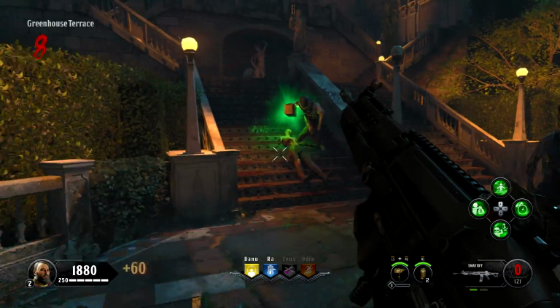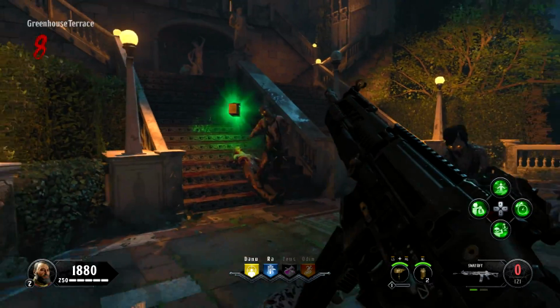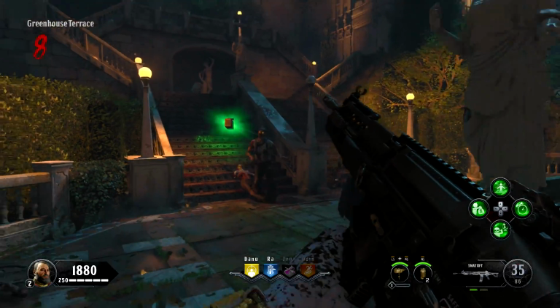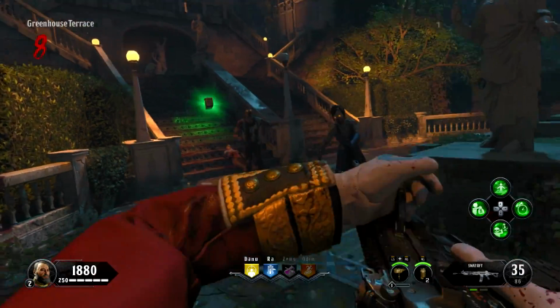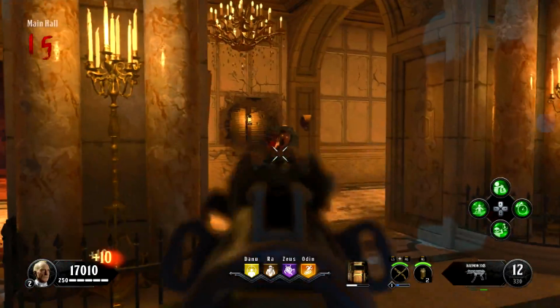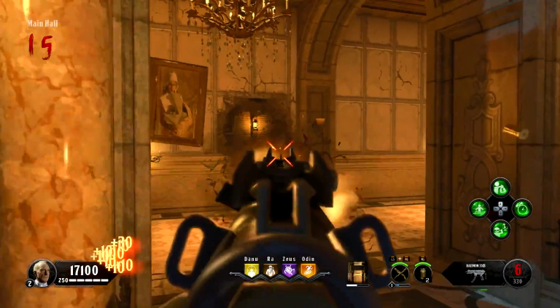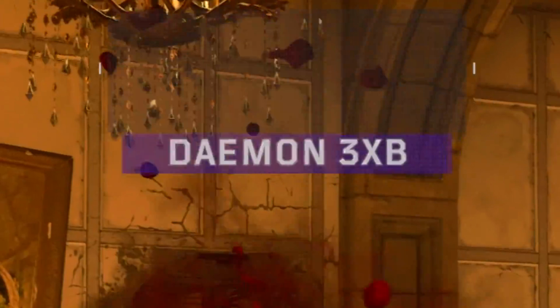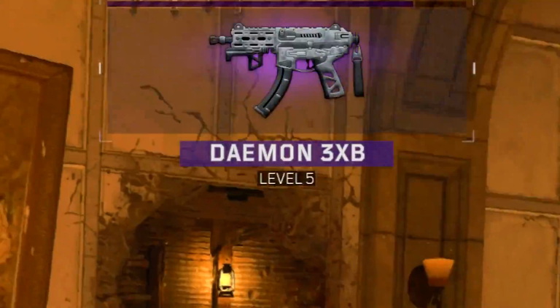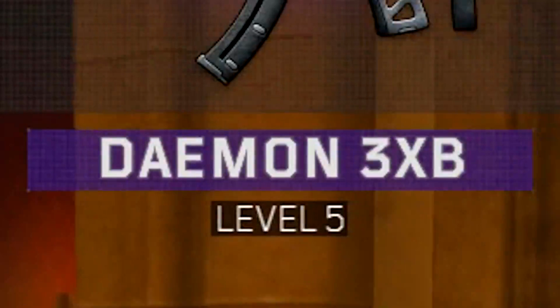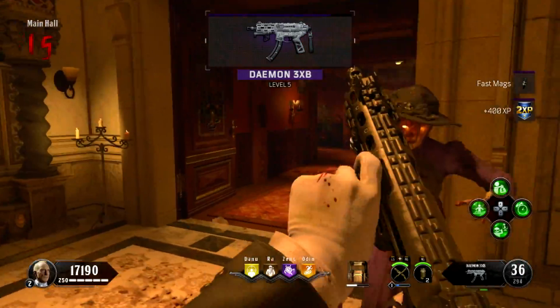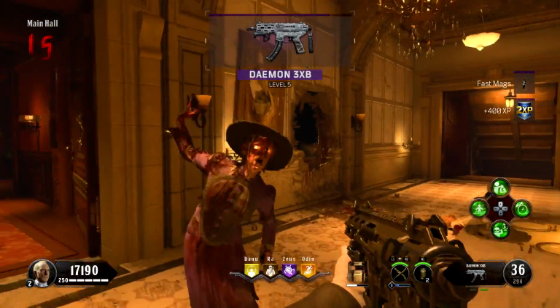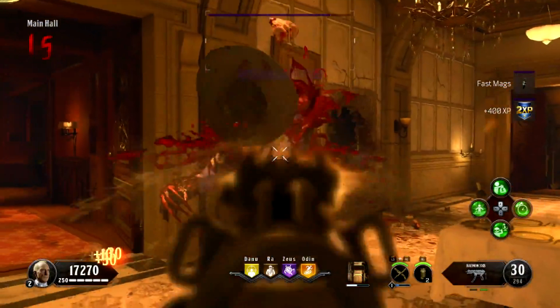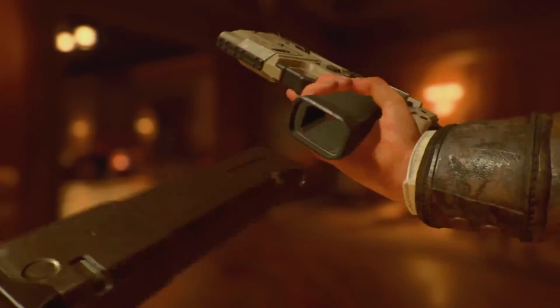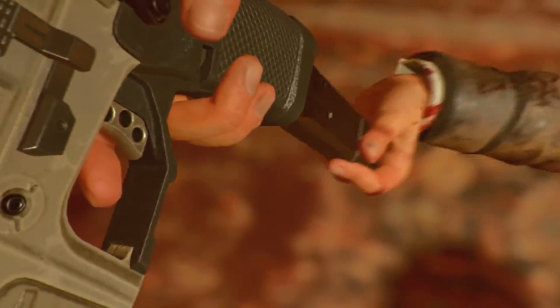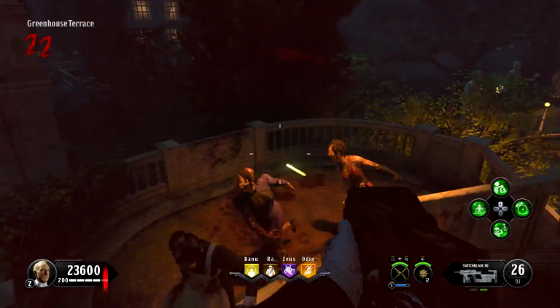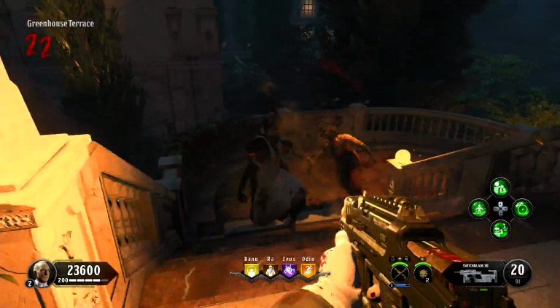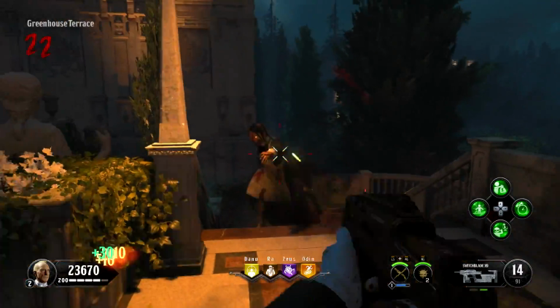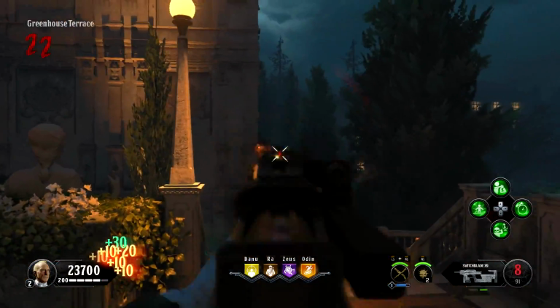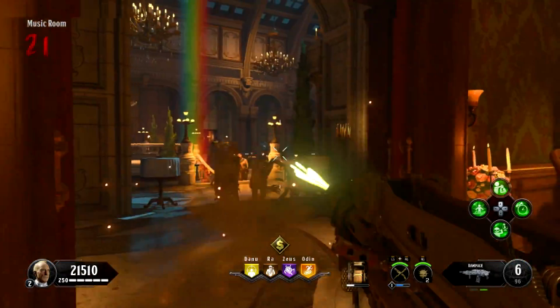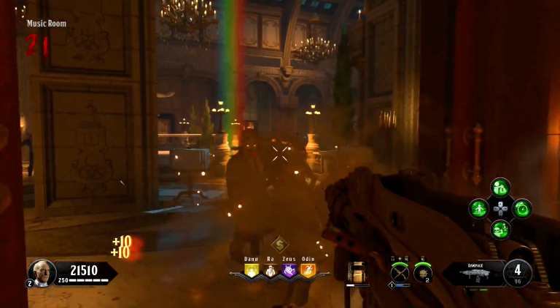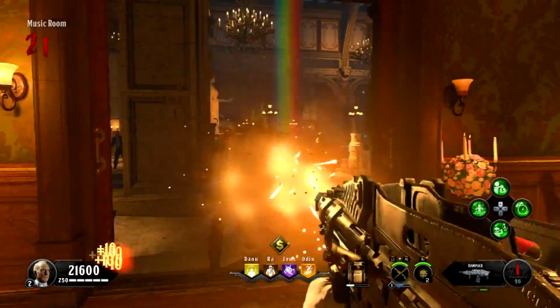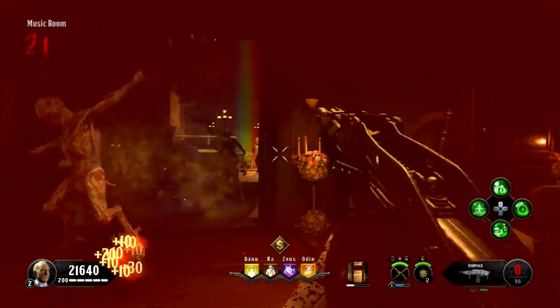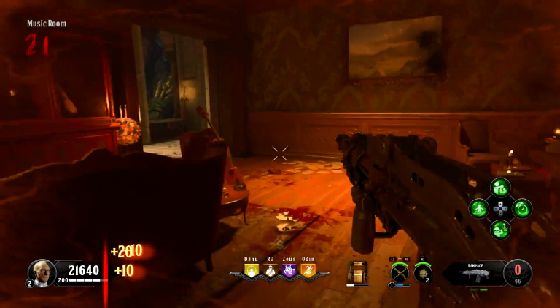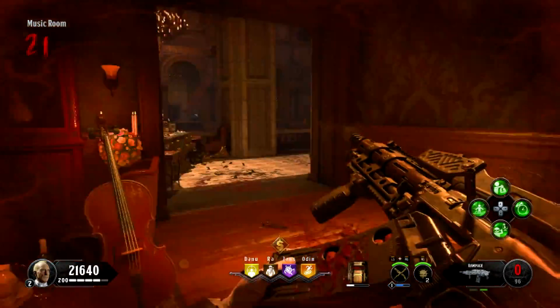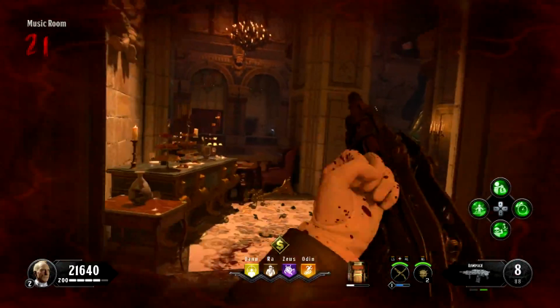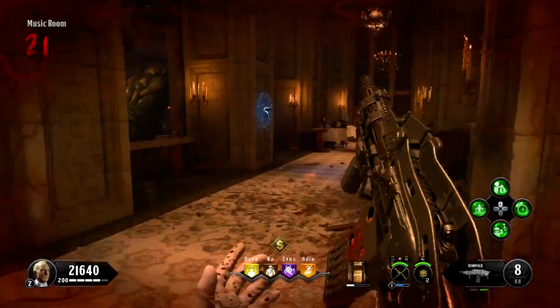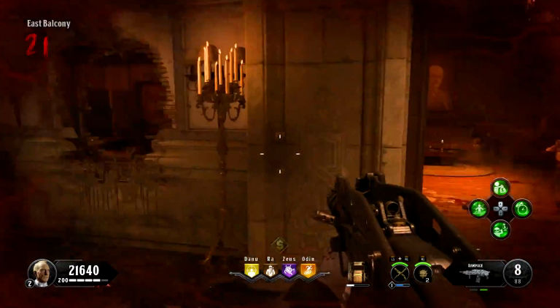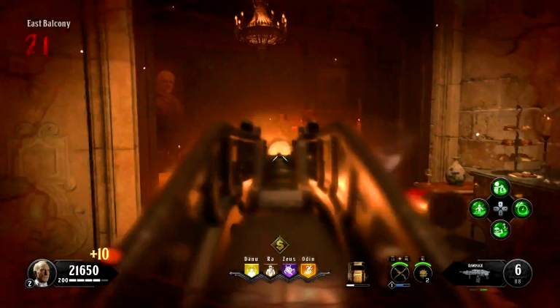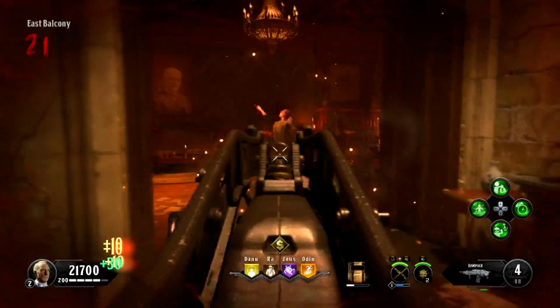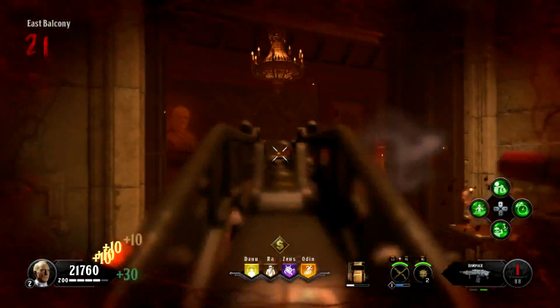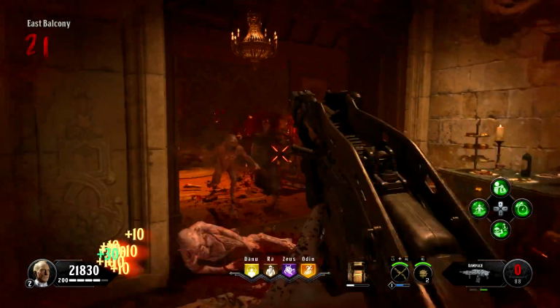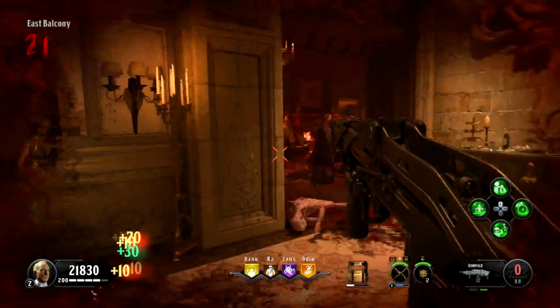The previously Blackout-exclusive MP40 and Galil were given to all players. And the SWAT-RFT, Daemon 3XB, Cap-45, Switchblade X9, and the Rampage shotgun can all be fully customized if you unlock them from the contraband stream during their respective operations.